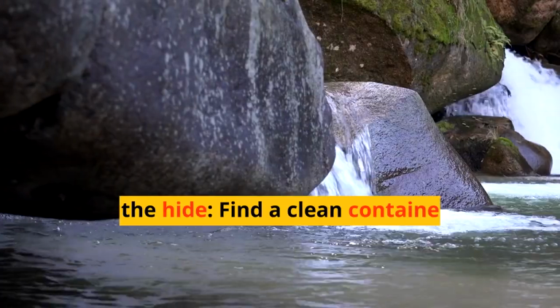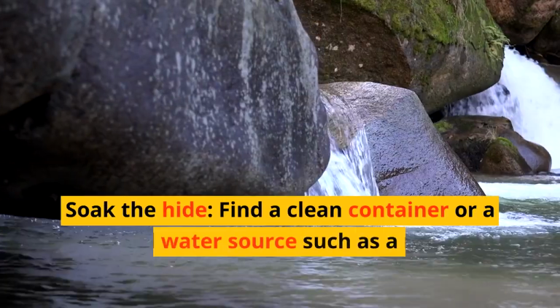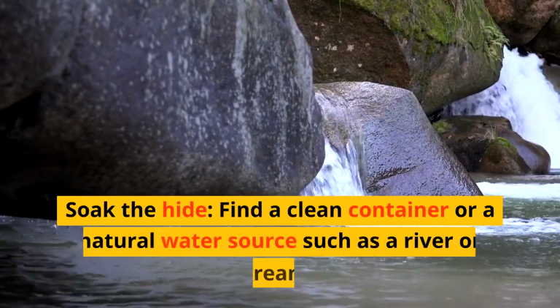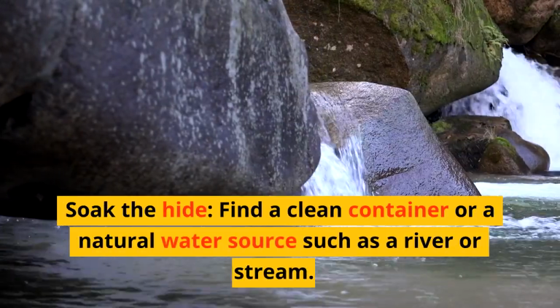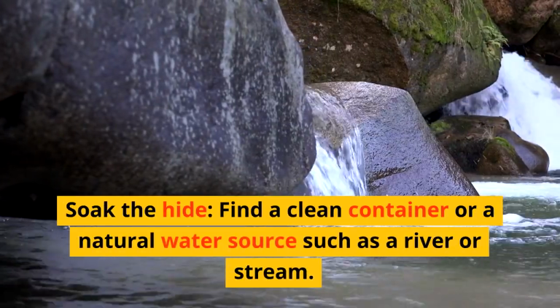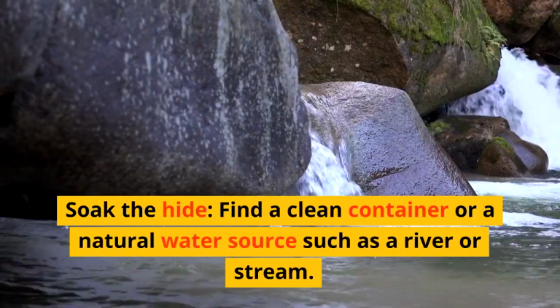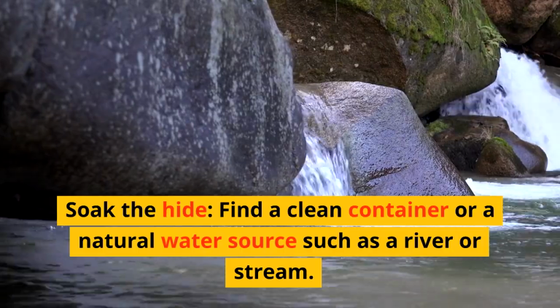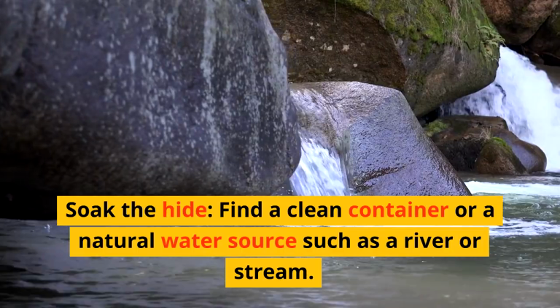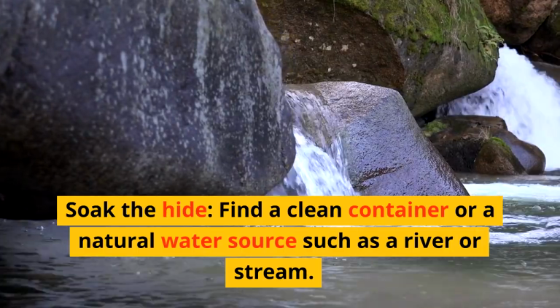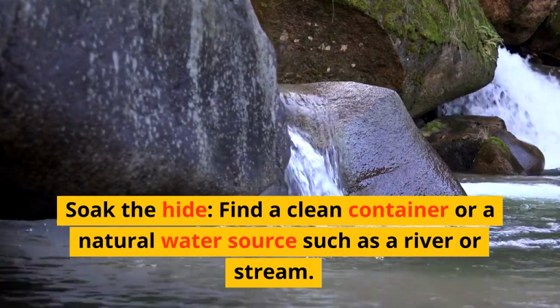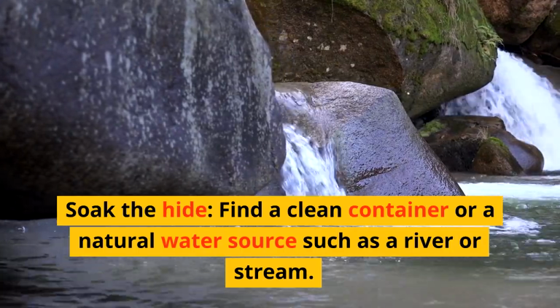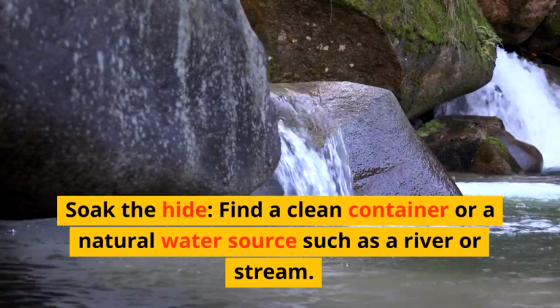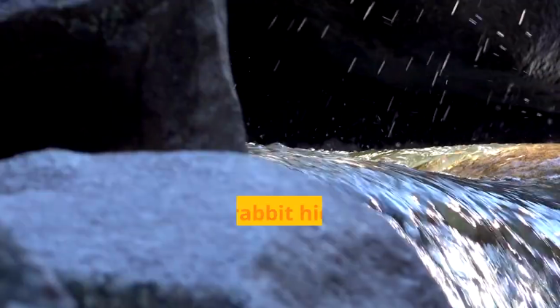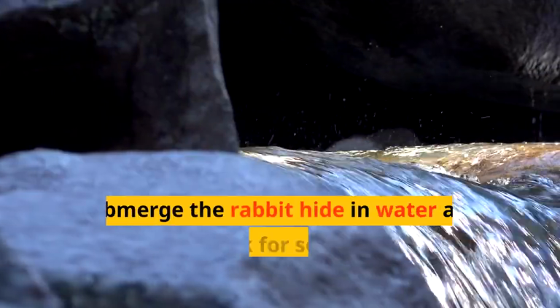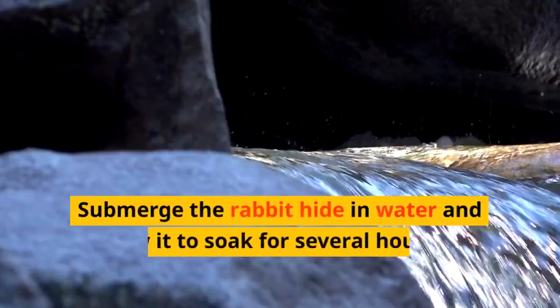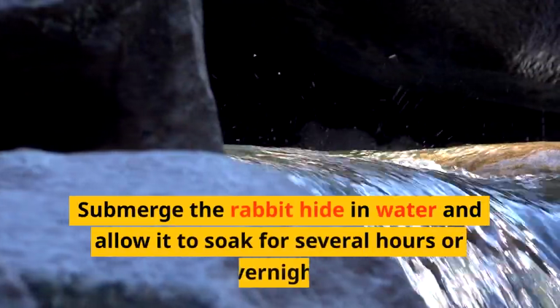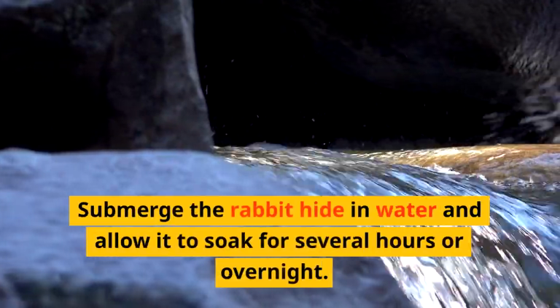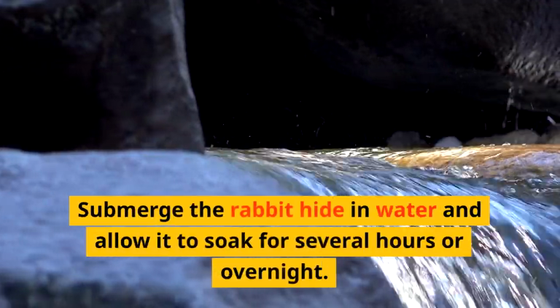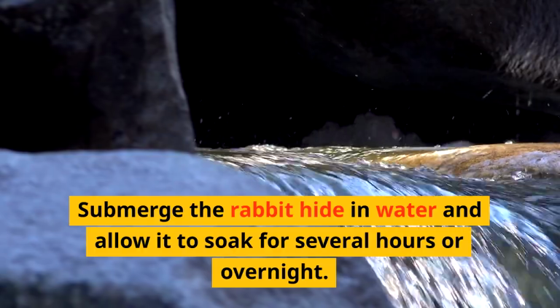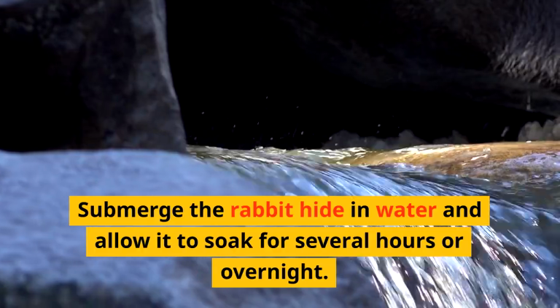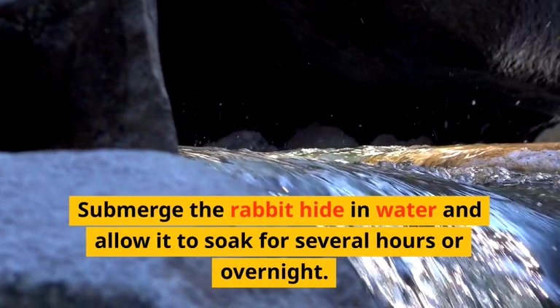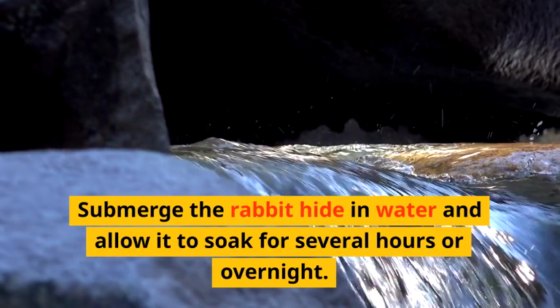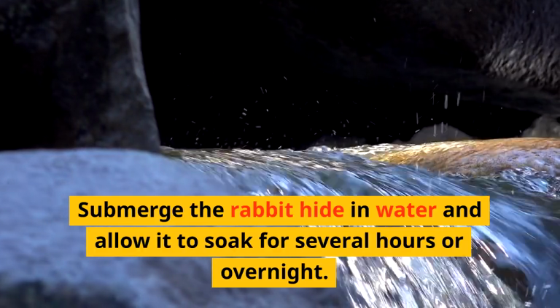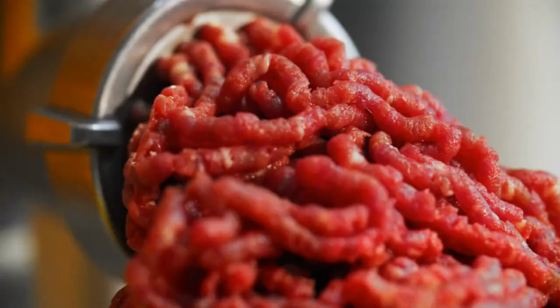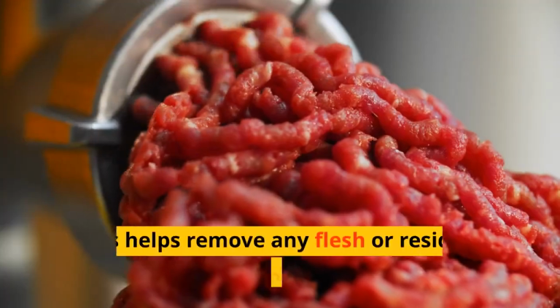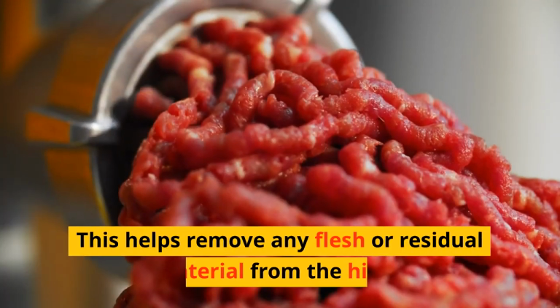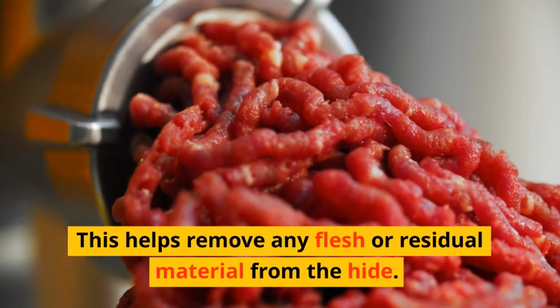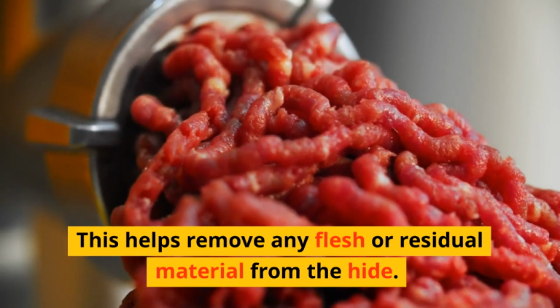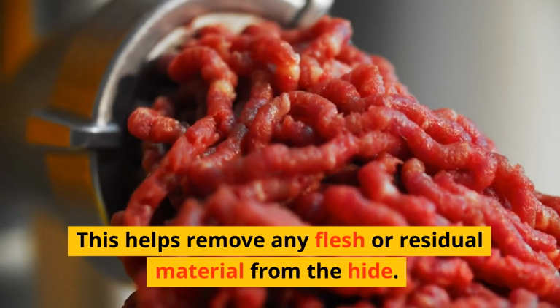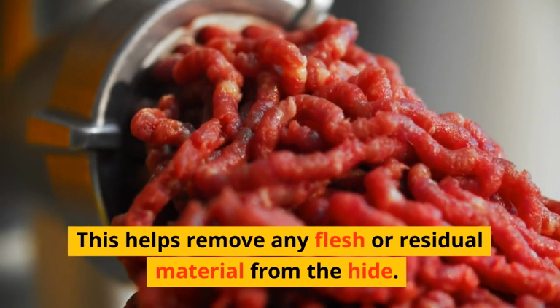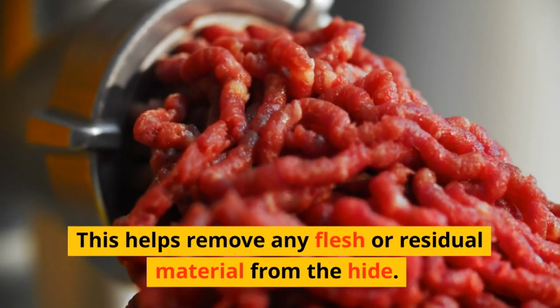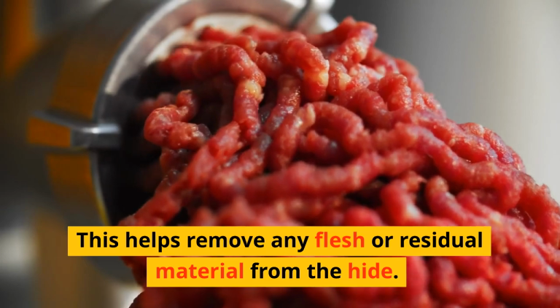Soak the hide. Find a clean container or a natural water source such as a river or stream. Submerge the rabbit hide in water and allow it to soak for several hours or overnight. This helps remove any flesh or residual material from the hide.